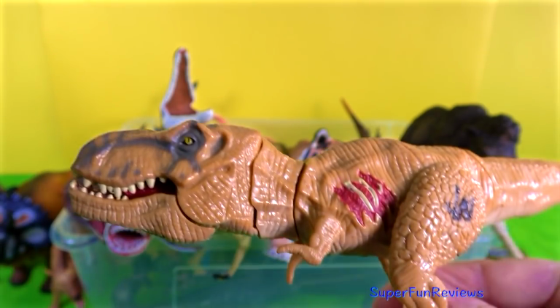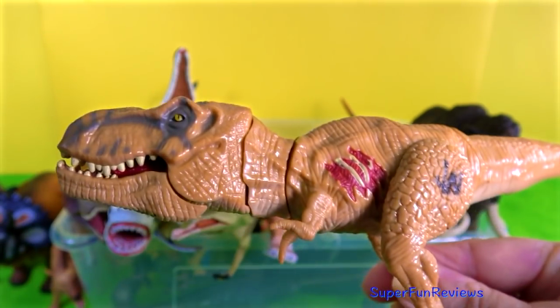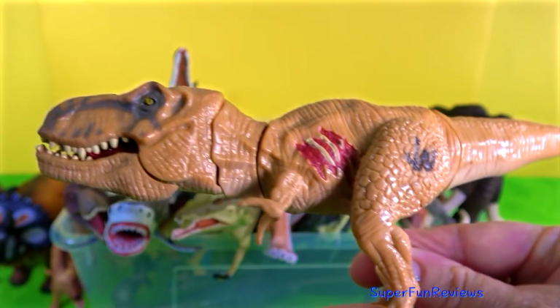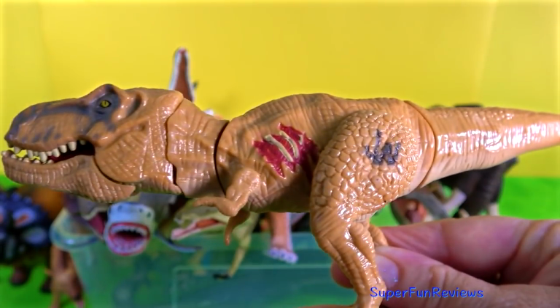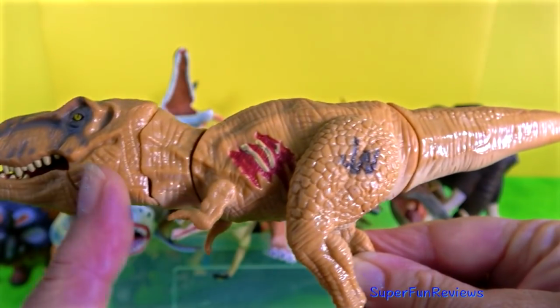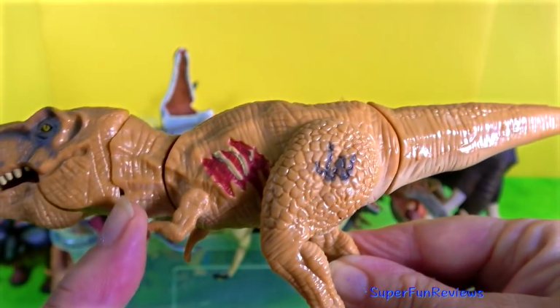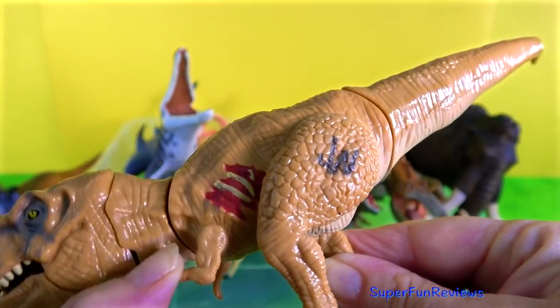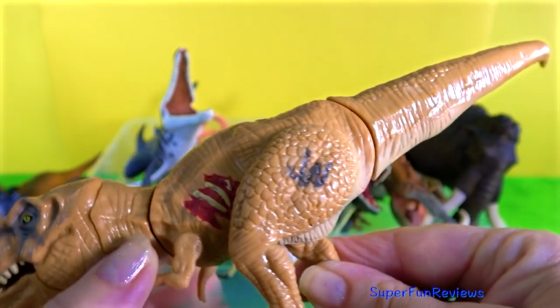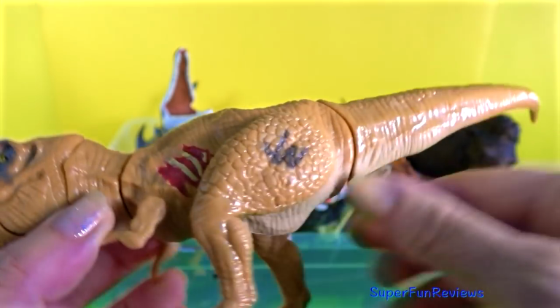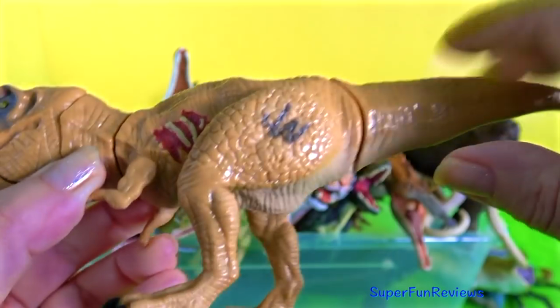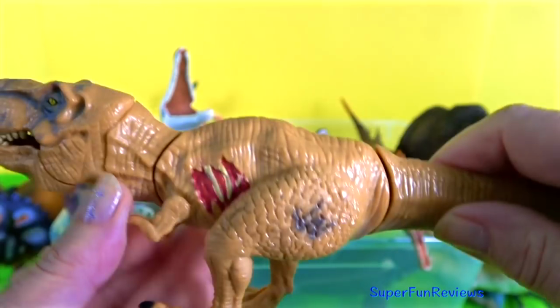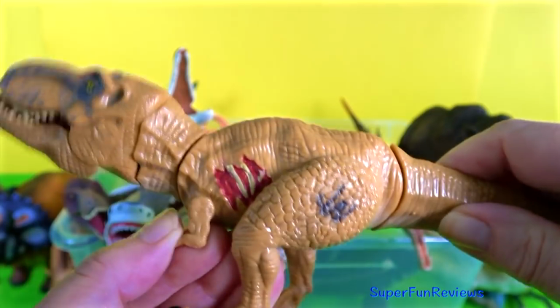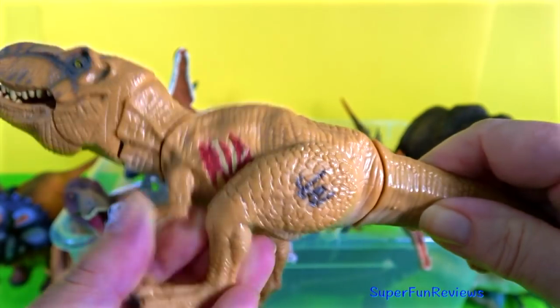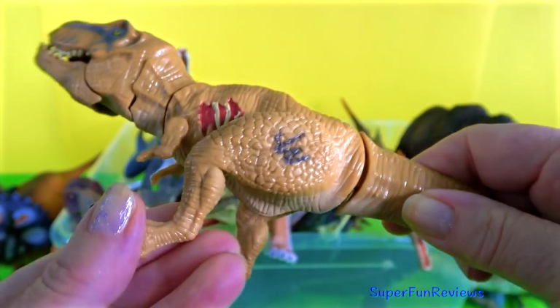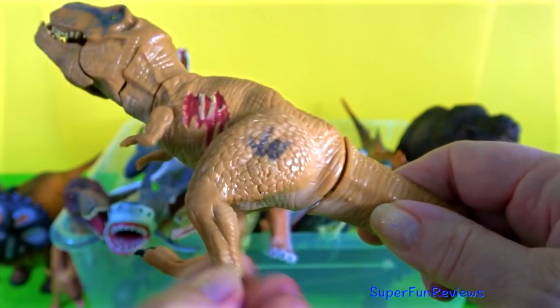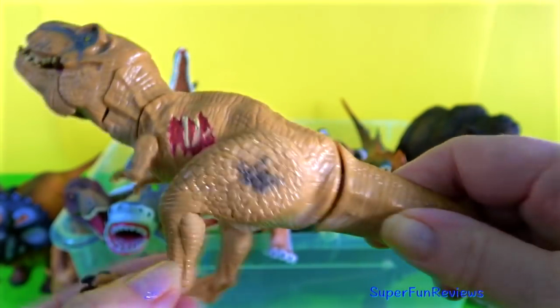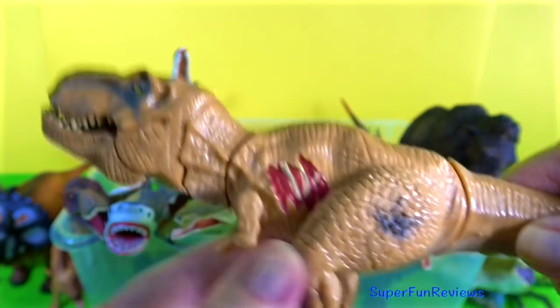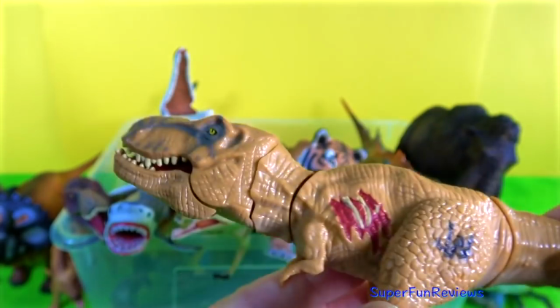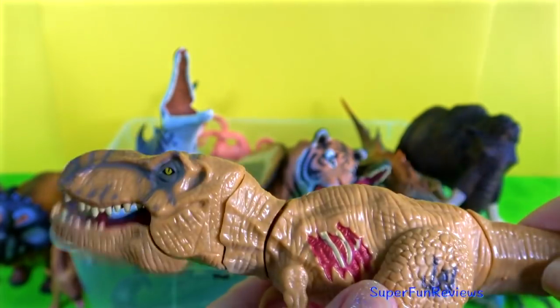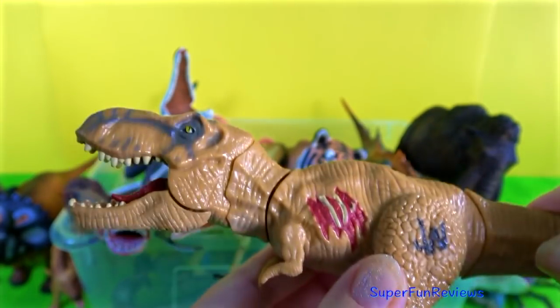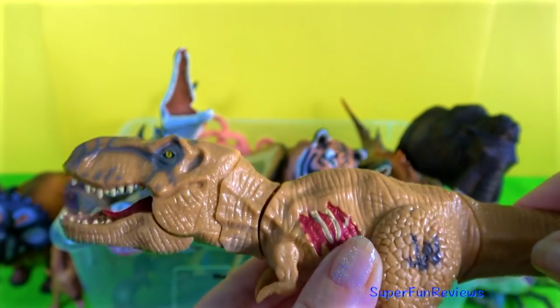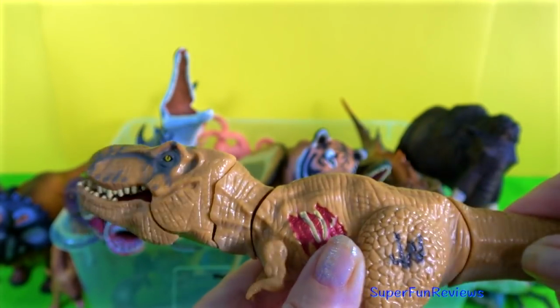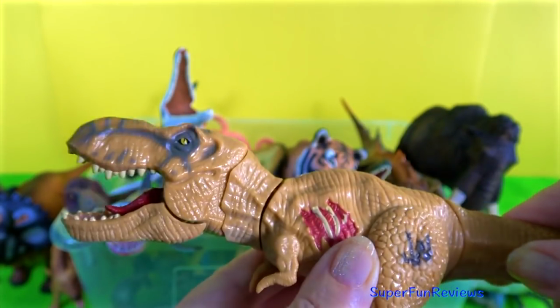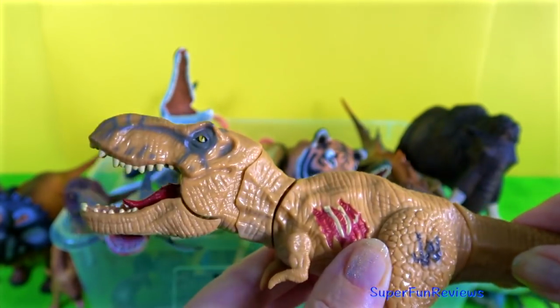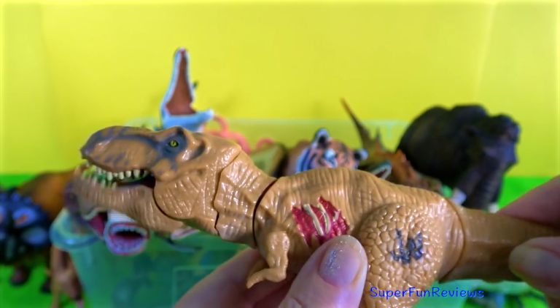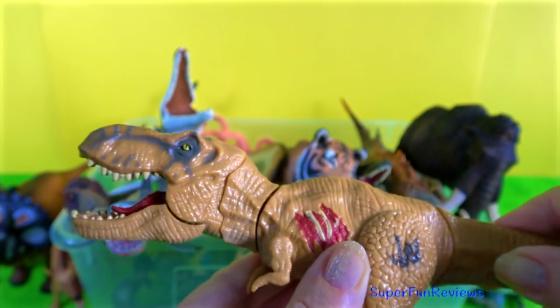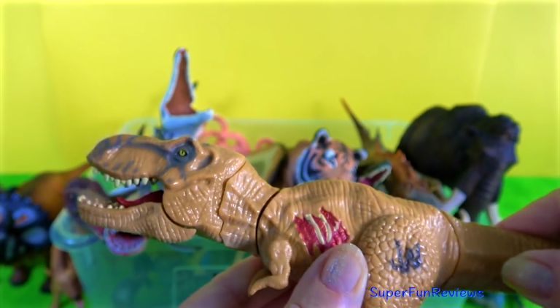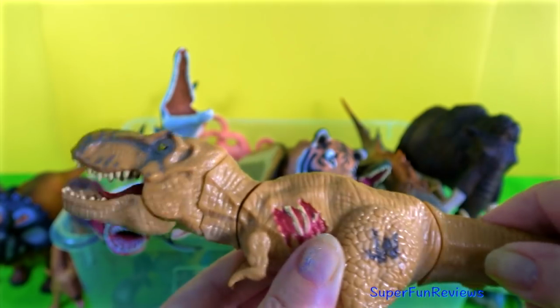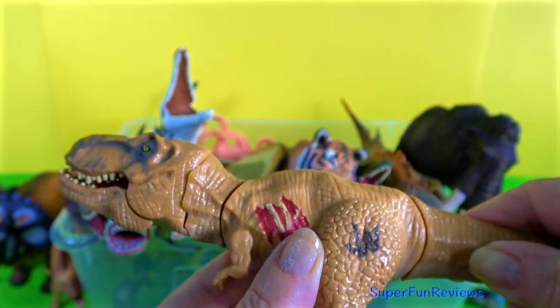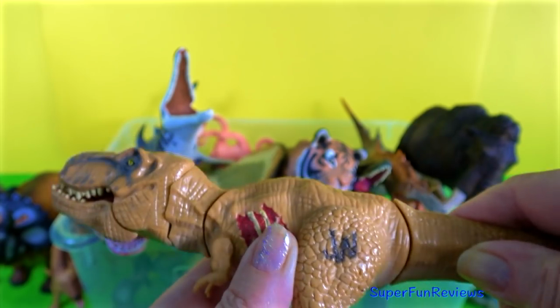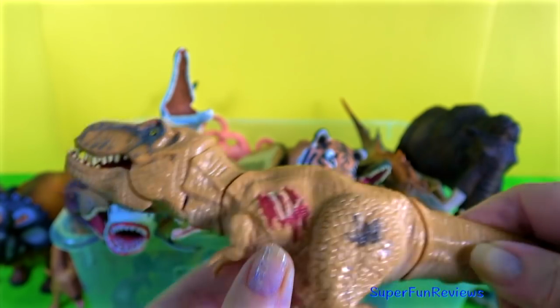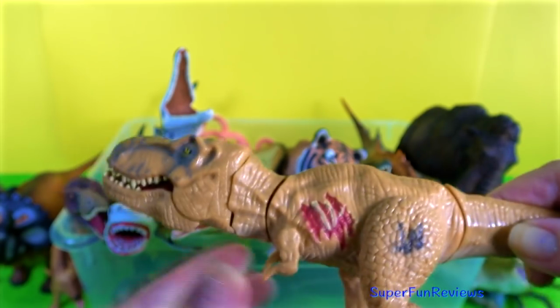Jurassic Park Tyrannosaurus. You can see the small arms. The arms and legs move, and when you move the tail, the mouth opens and the head moves.